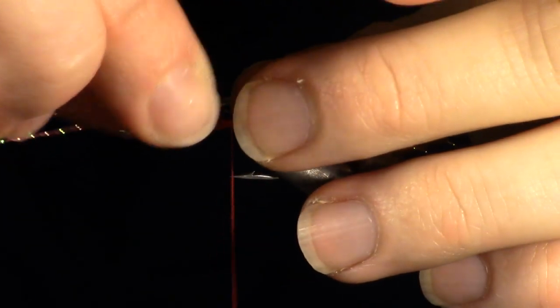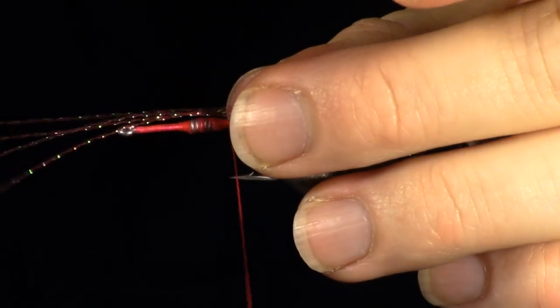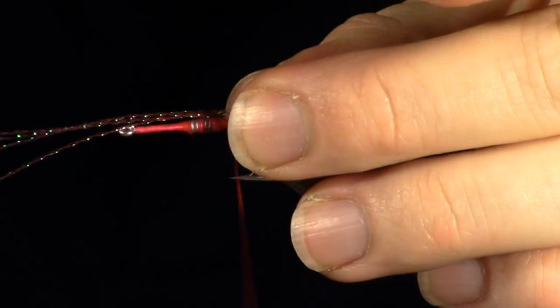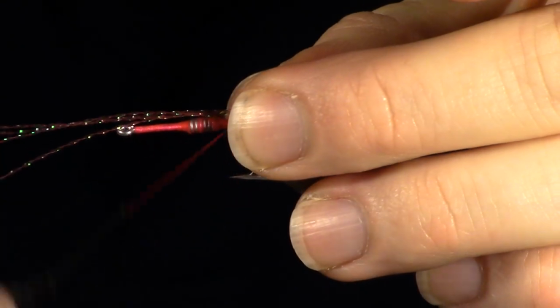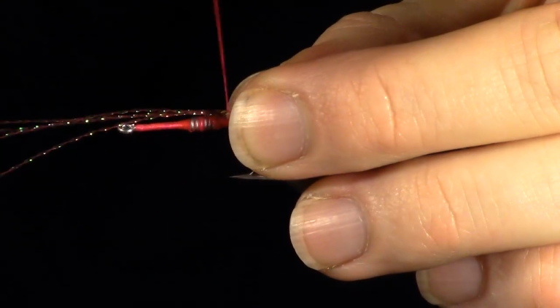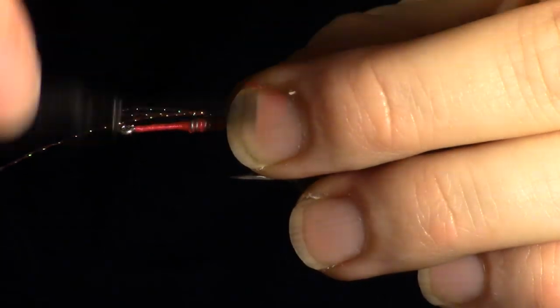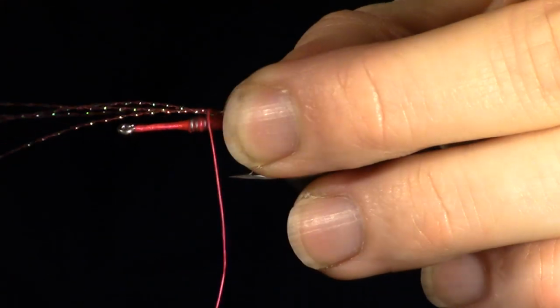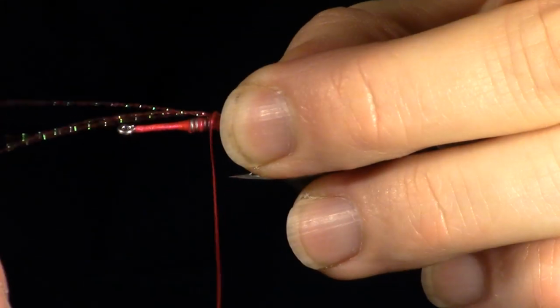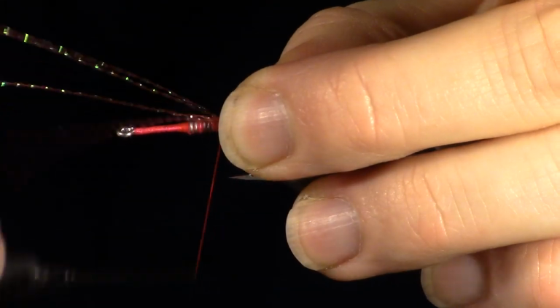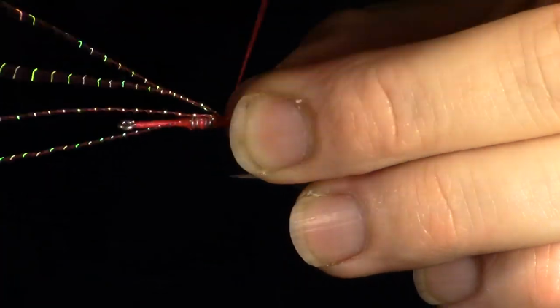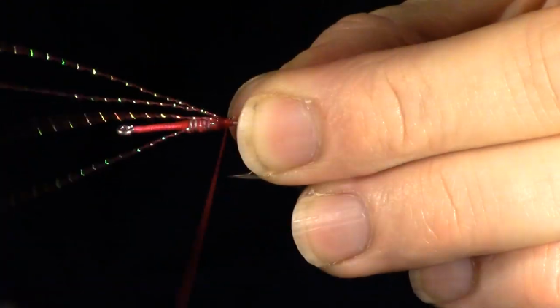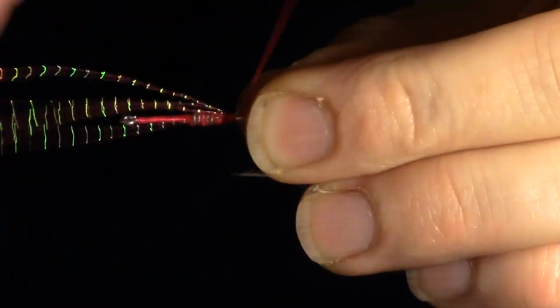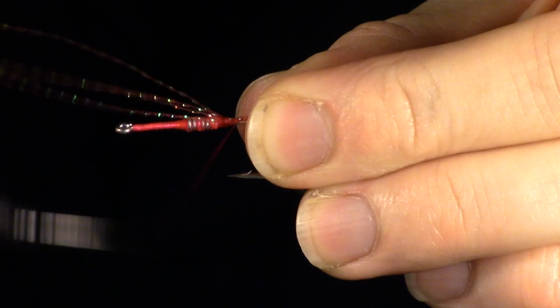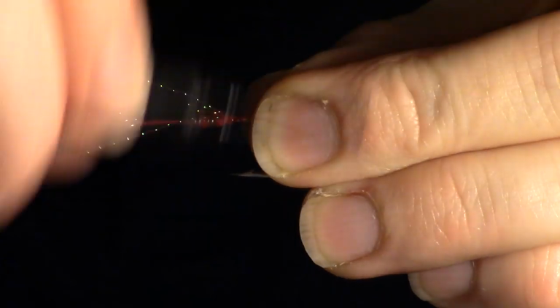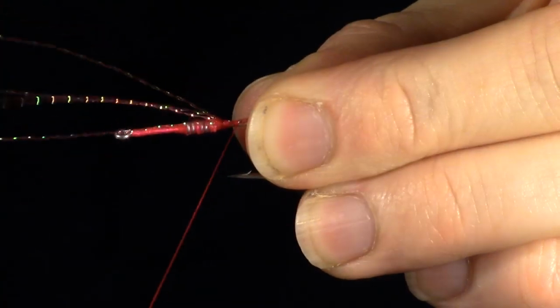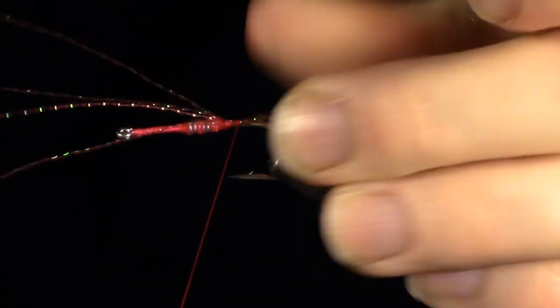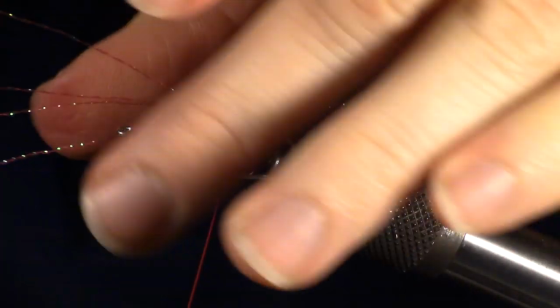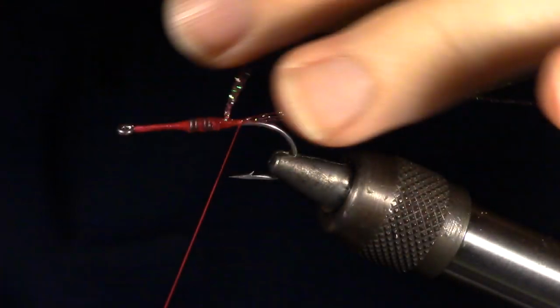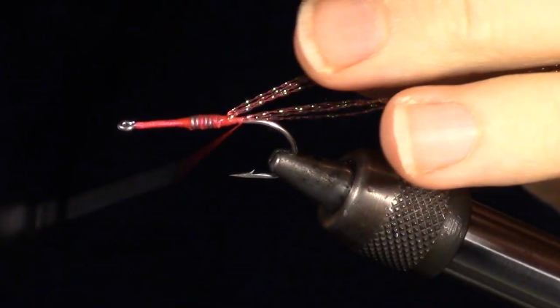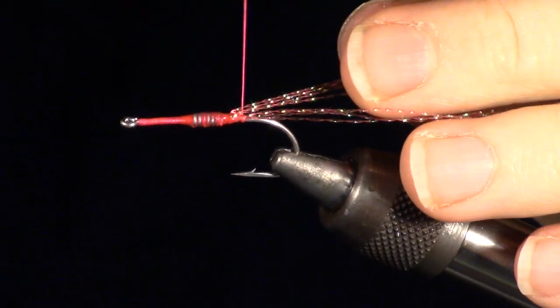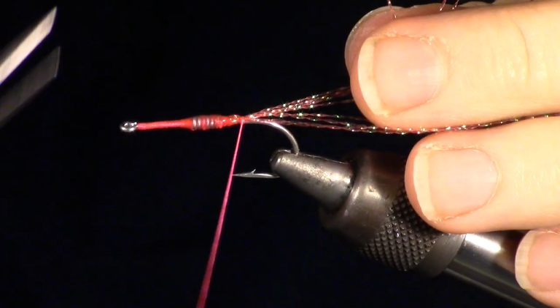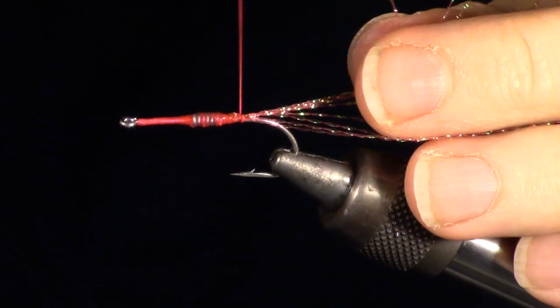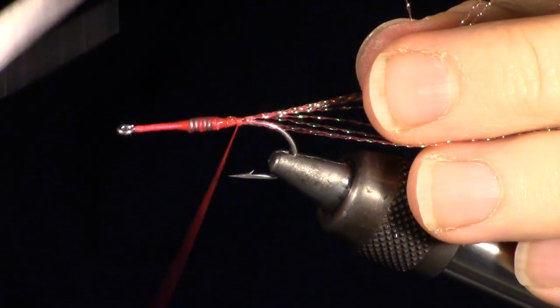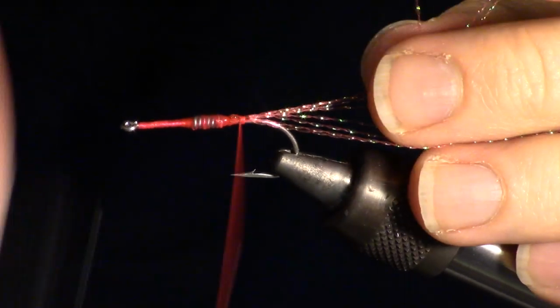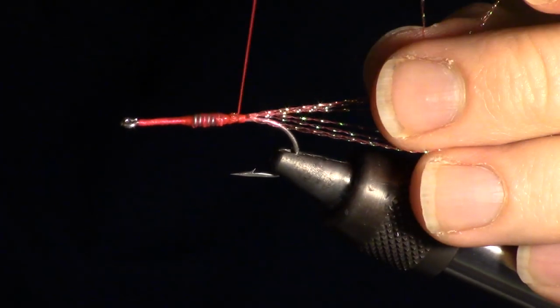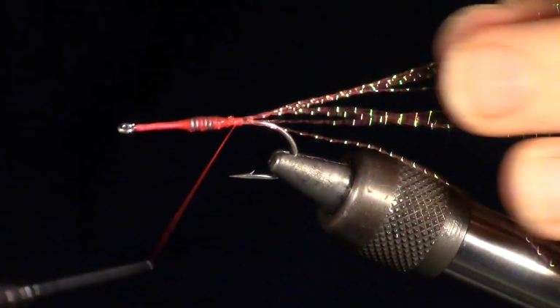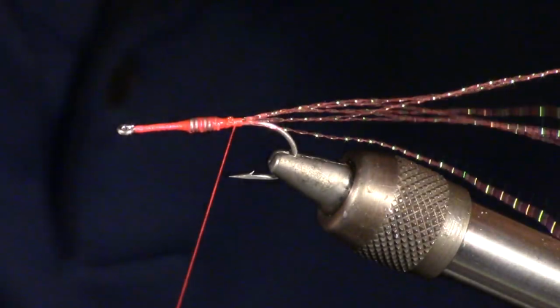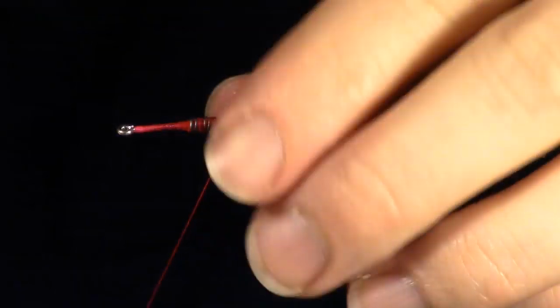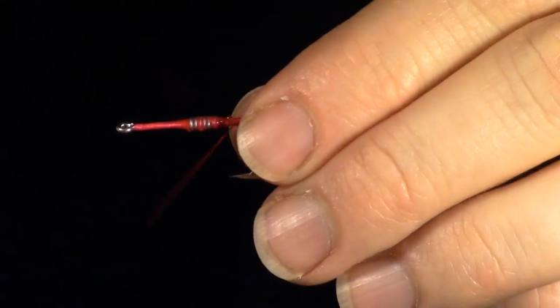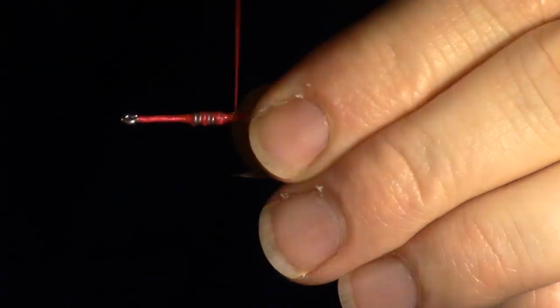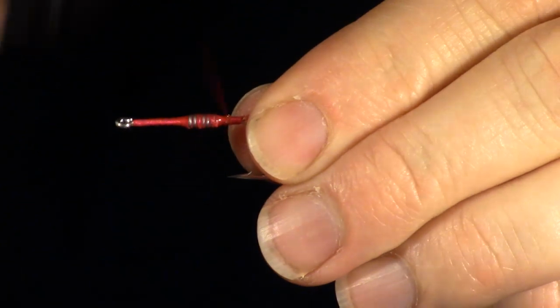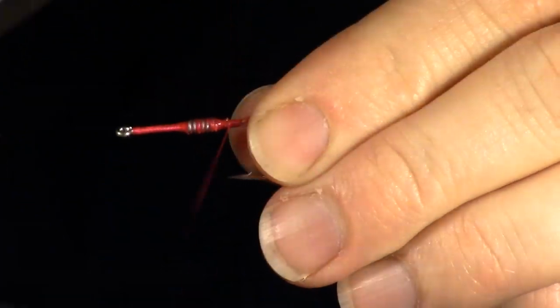Now we want a few strands of crystal flash to start the tail. Add the flash by making wraps at the center of the flash, then fold it over on itself and wrap in the other side as well.